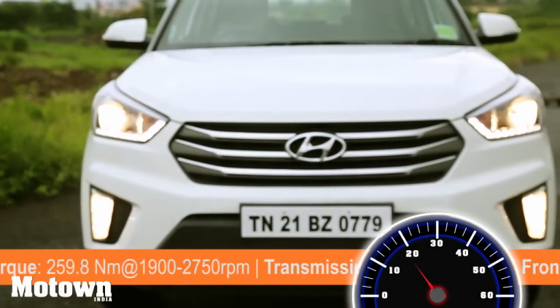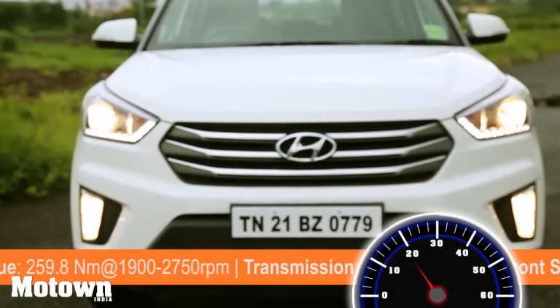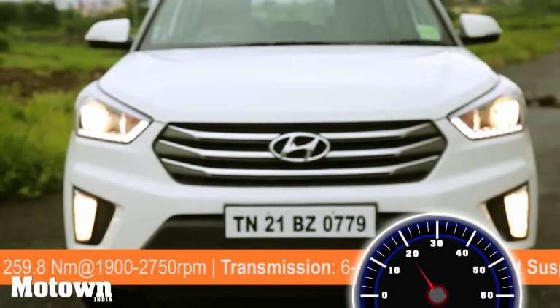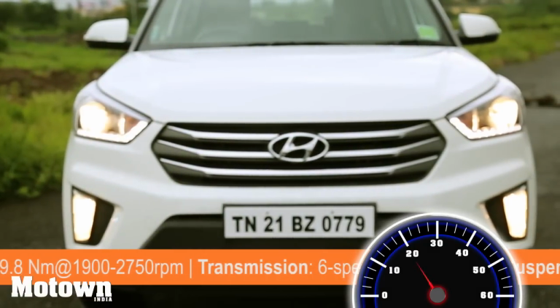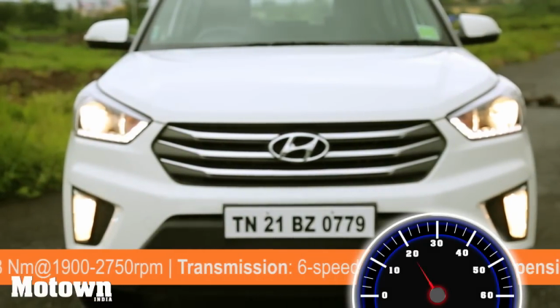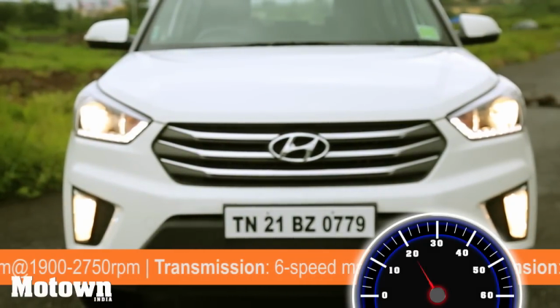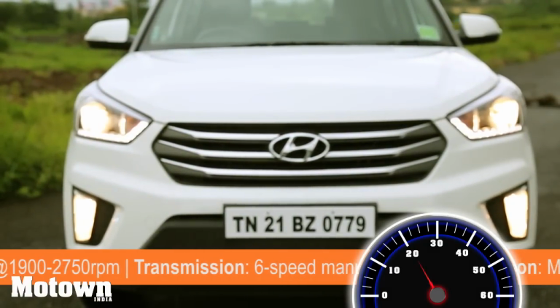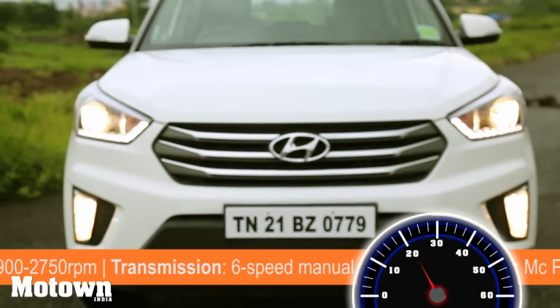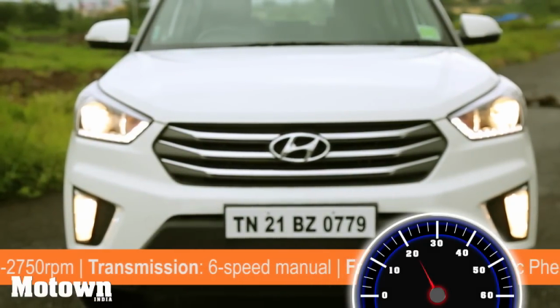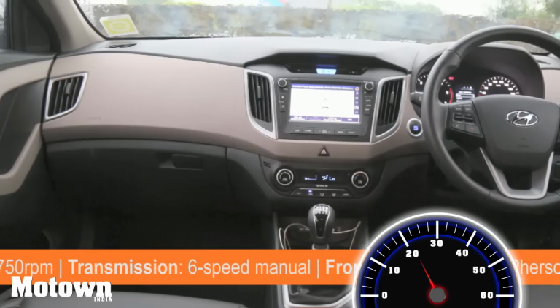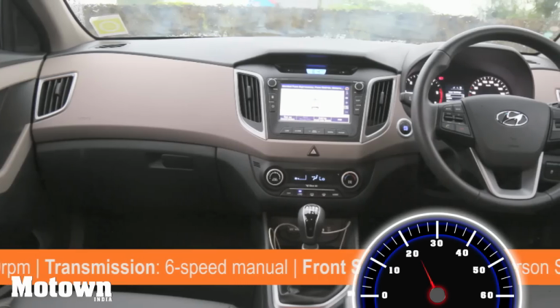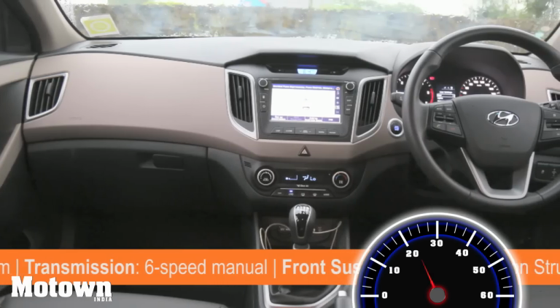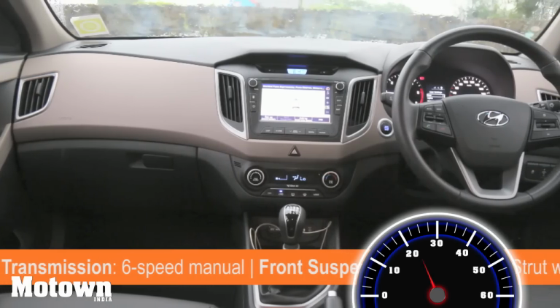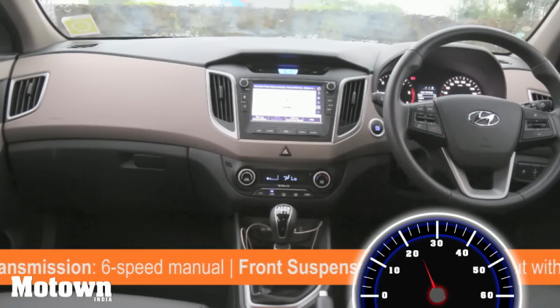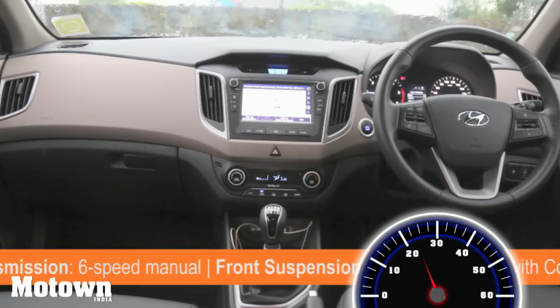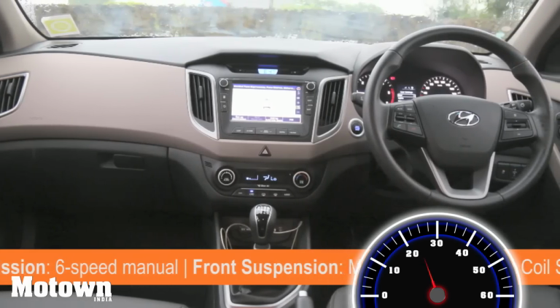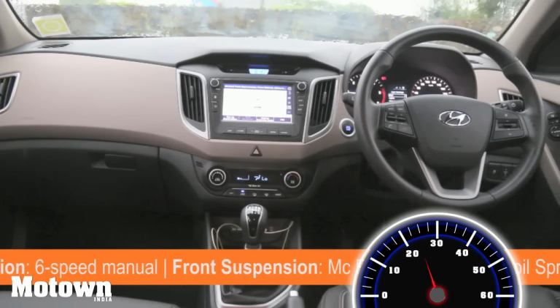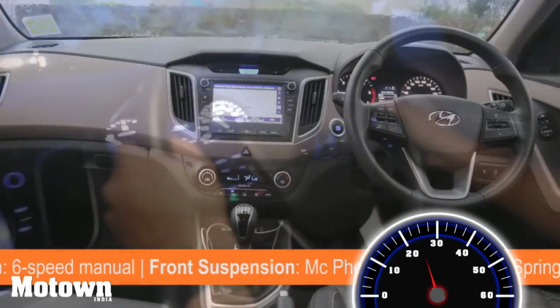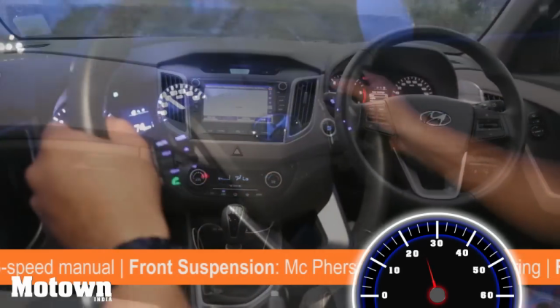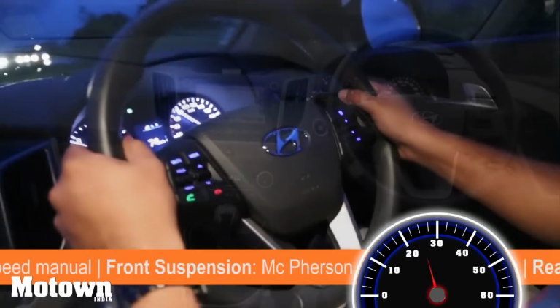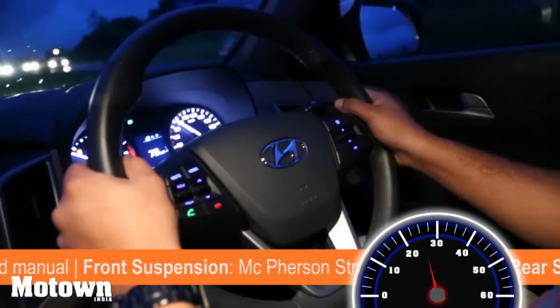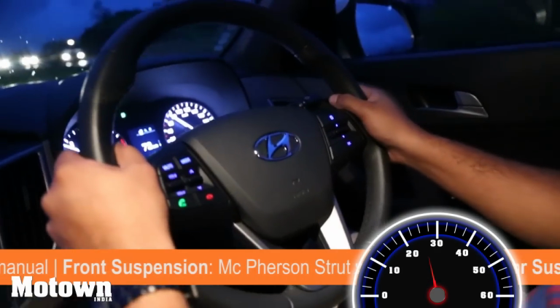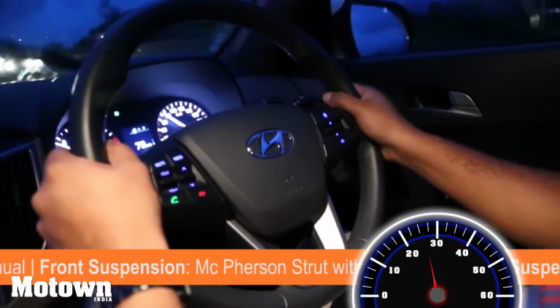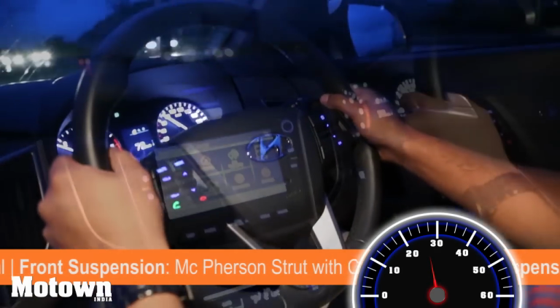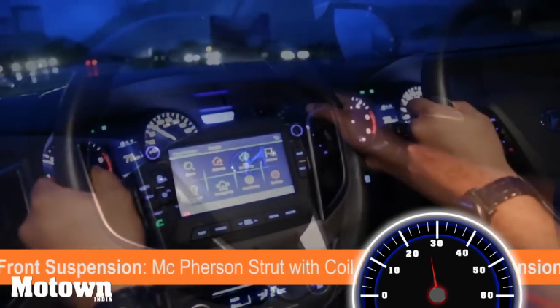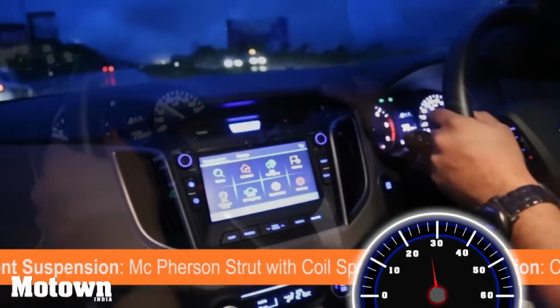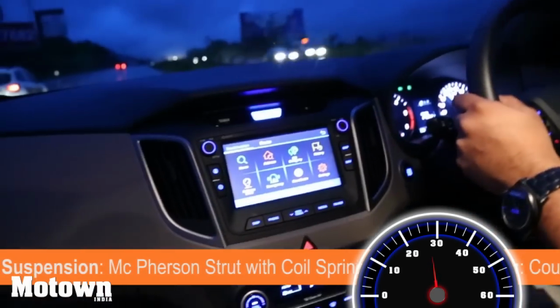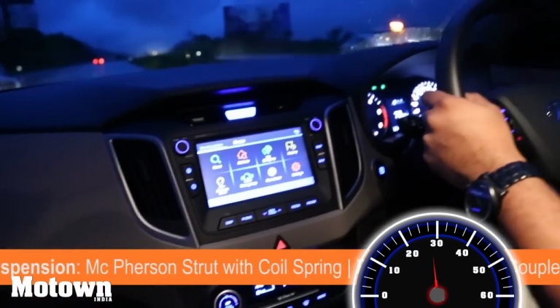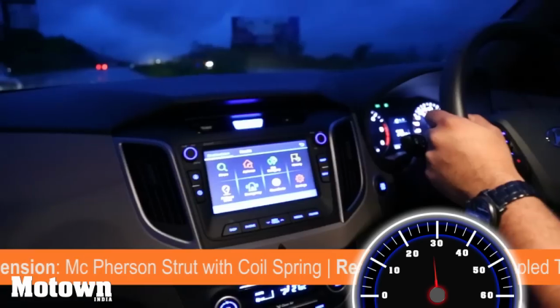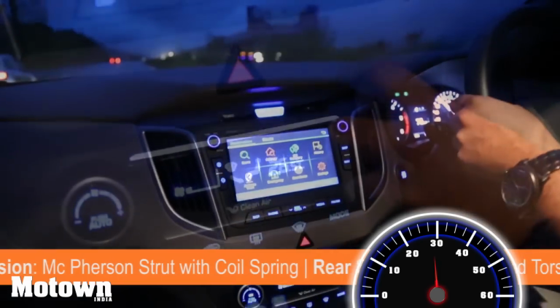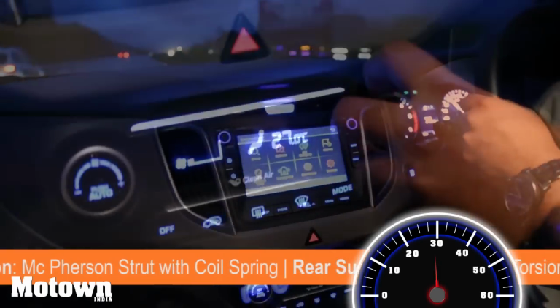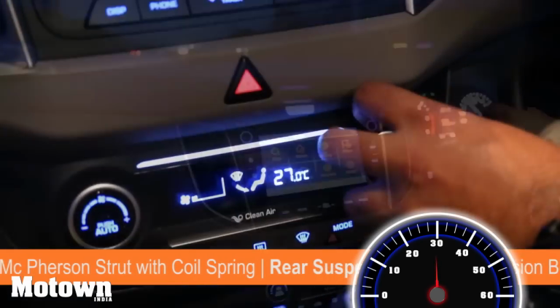The interiors of the Creta are uber urban with a two-tone interior theme. You get multi-functional steering, a 7-inch infotainment system, and a fully automated temperature control.